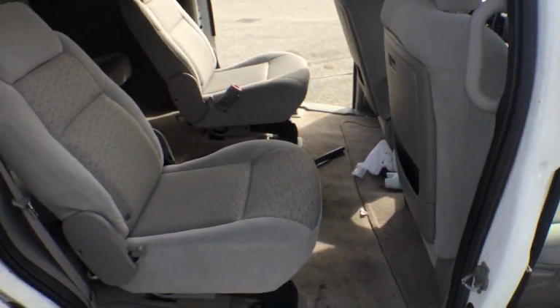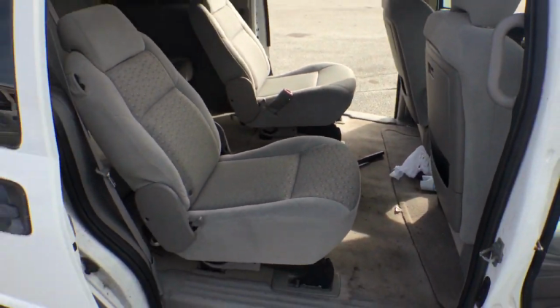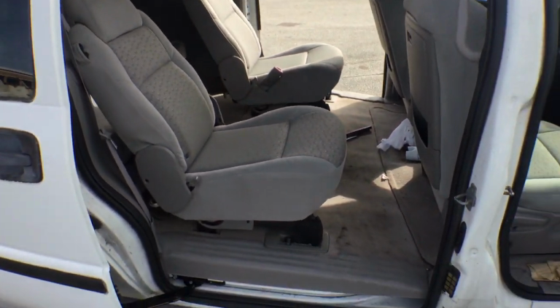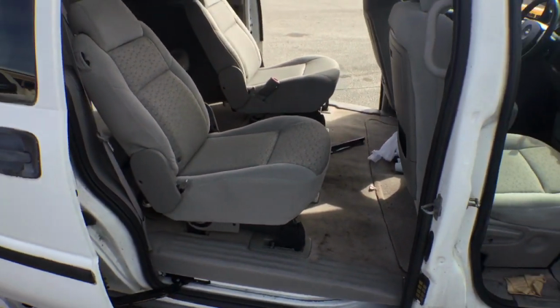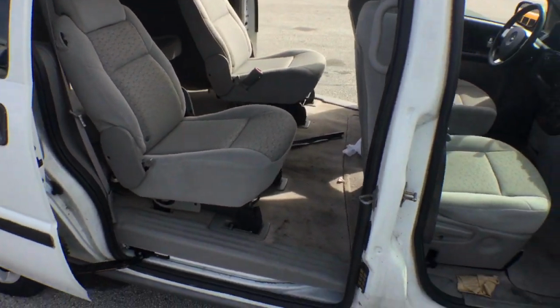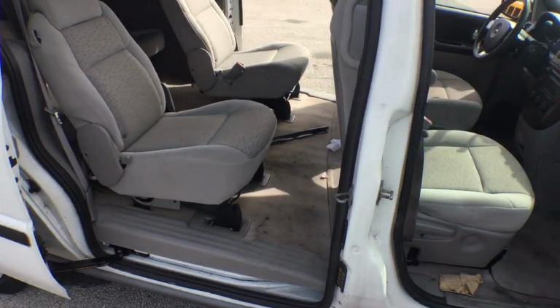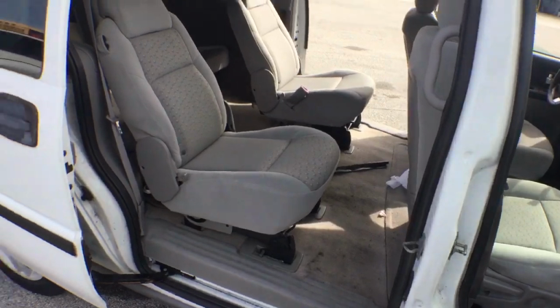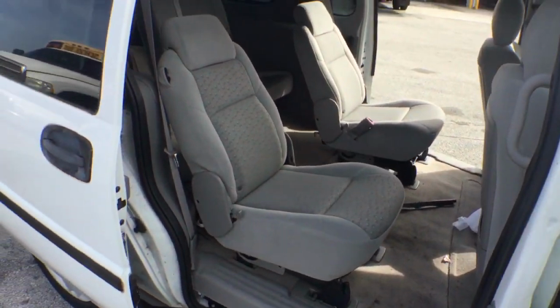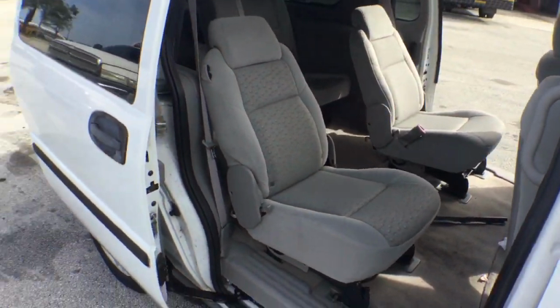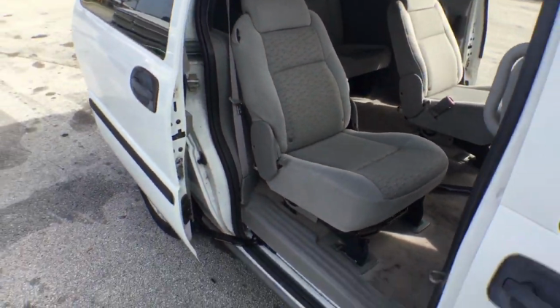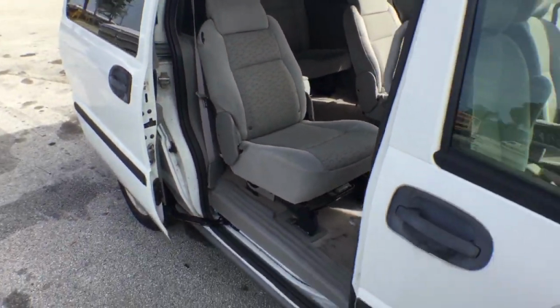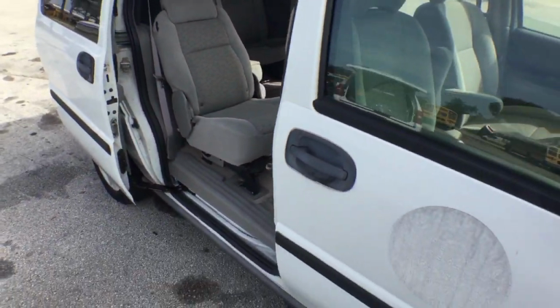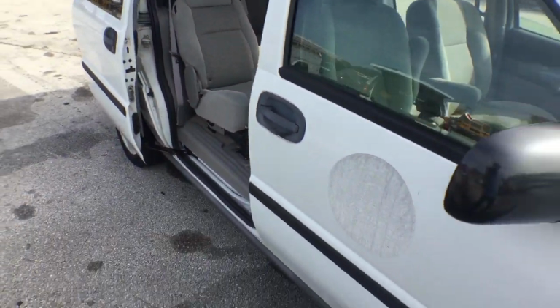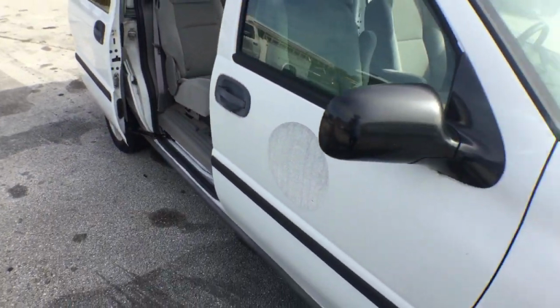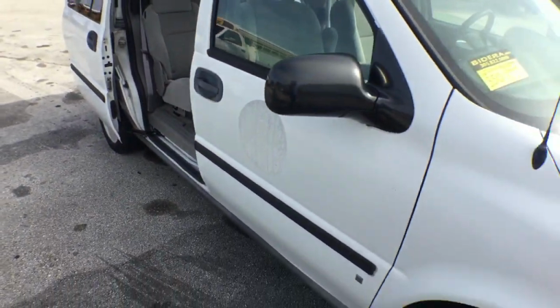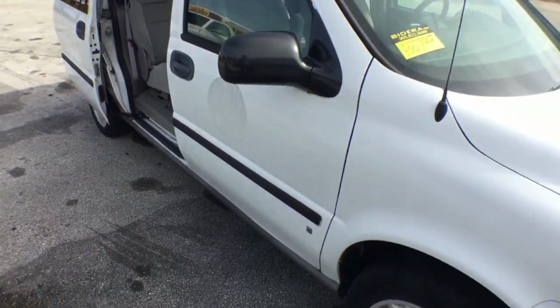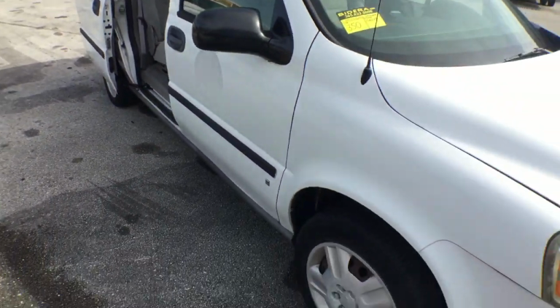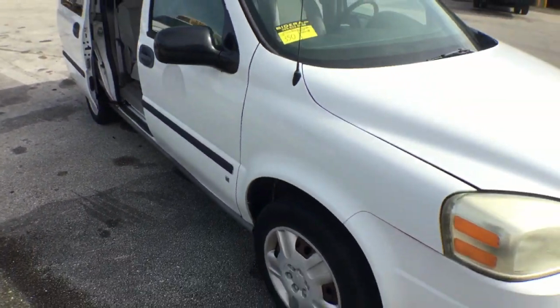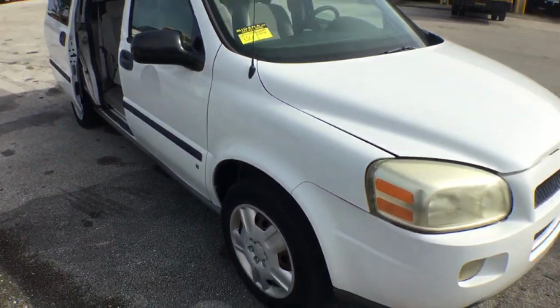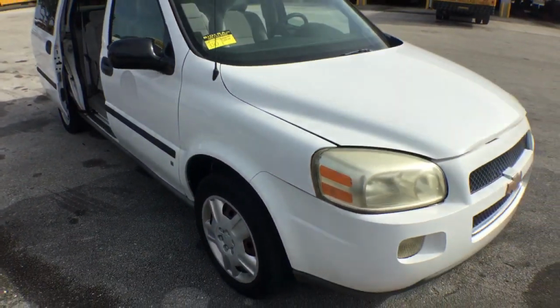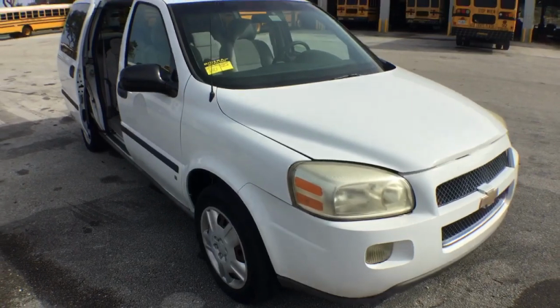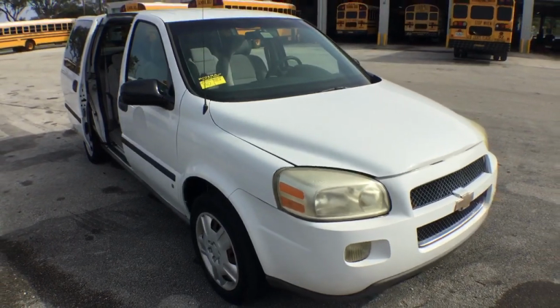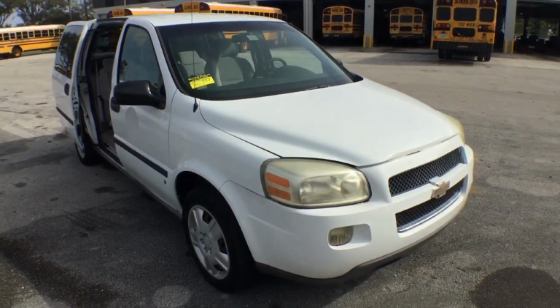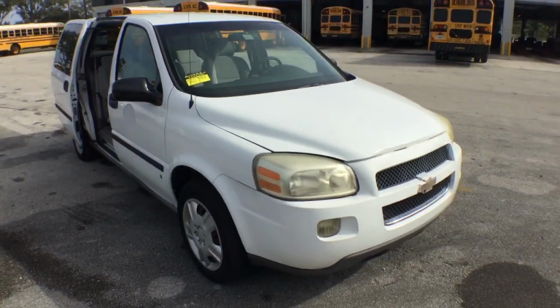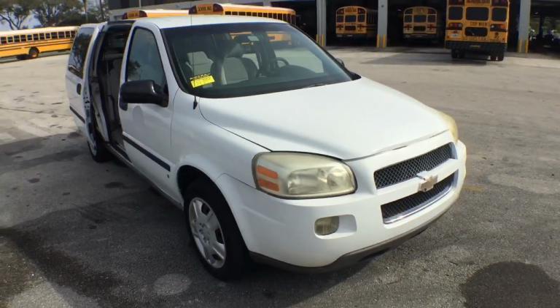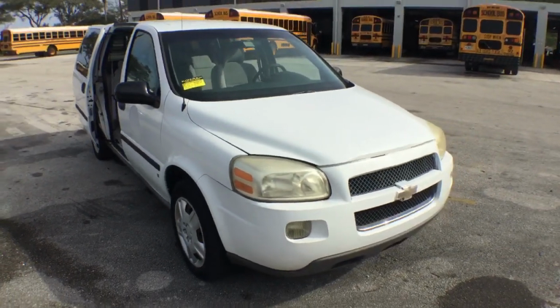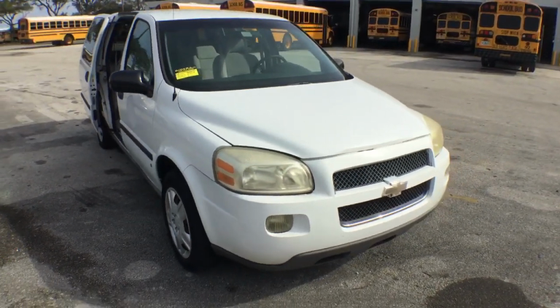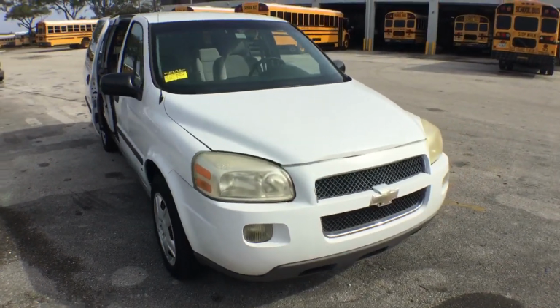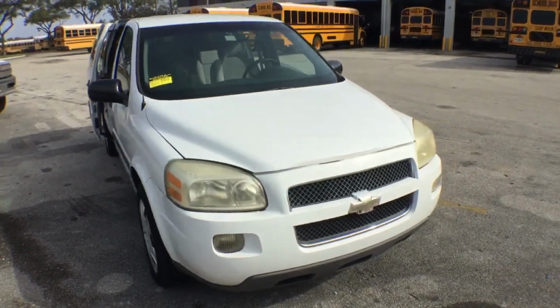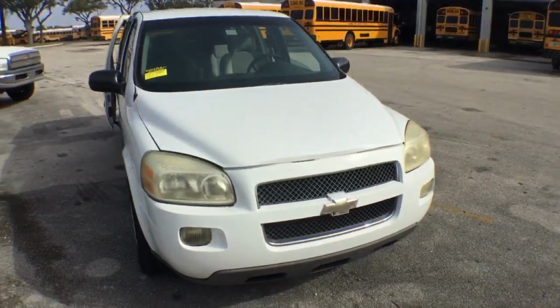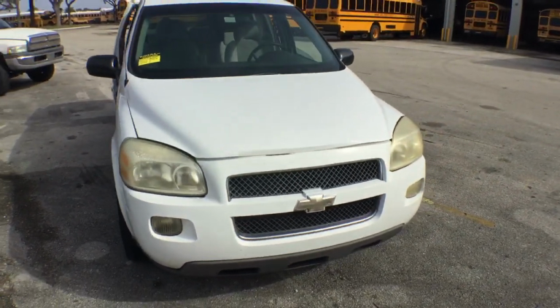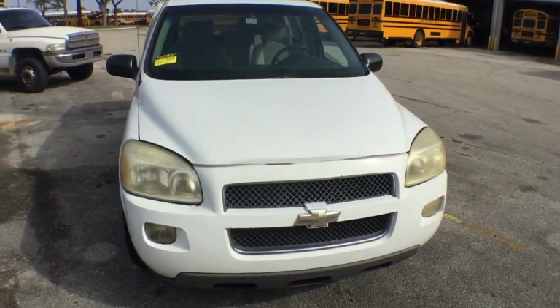It drove well in the parking lot. The only damage I see is on the hood and the dull headlights. Other than that, it ran well. Good luck.